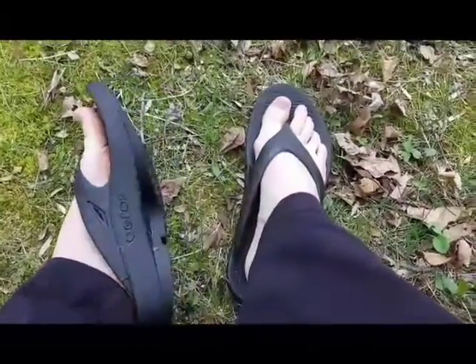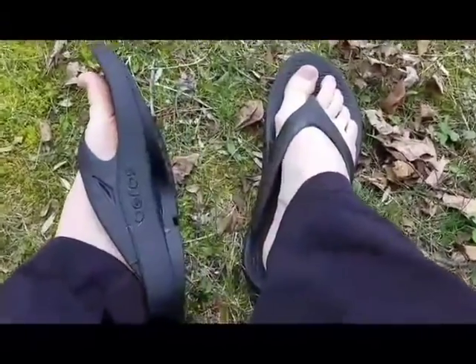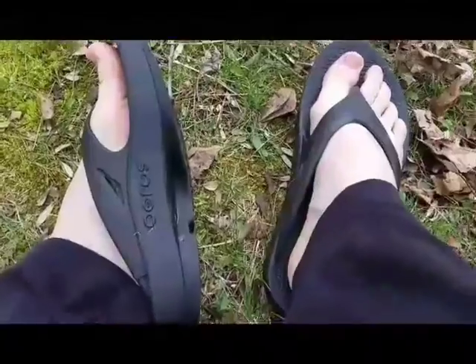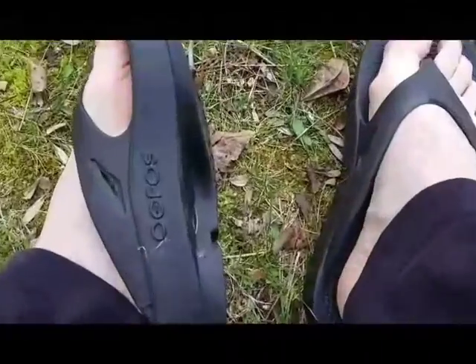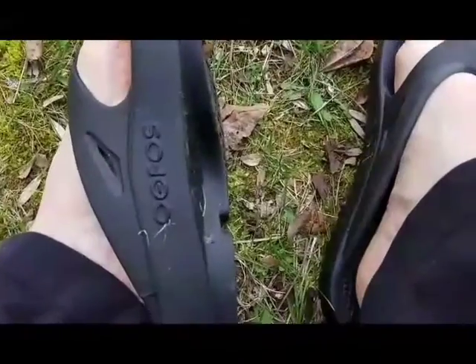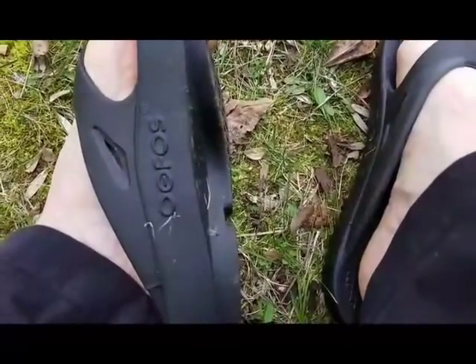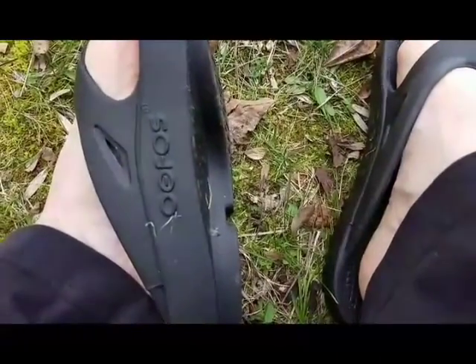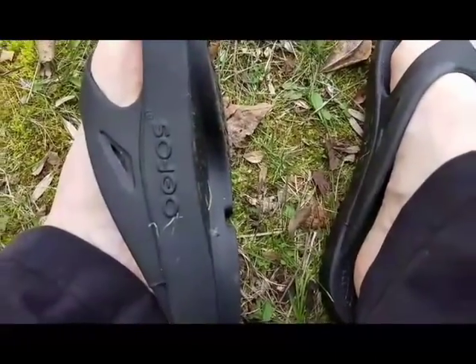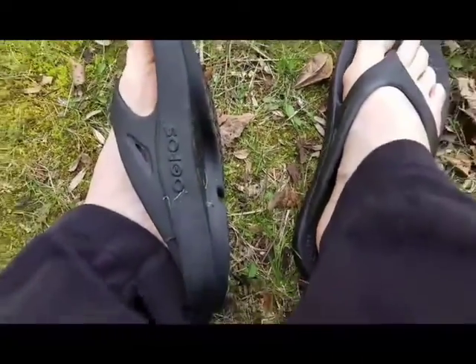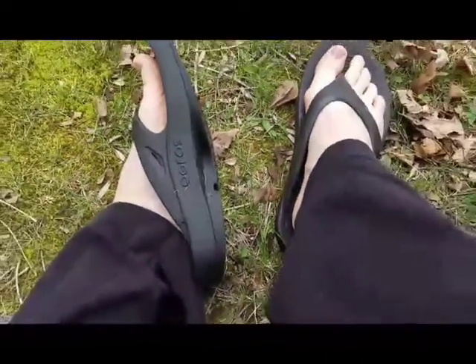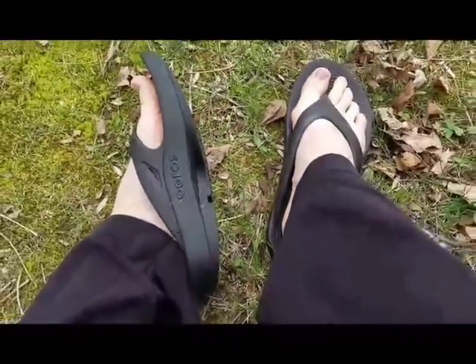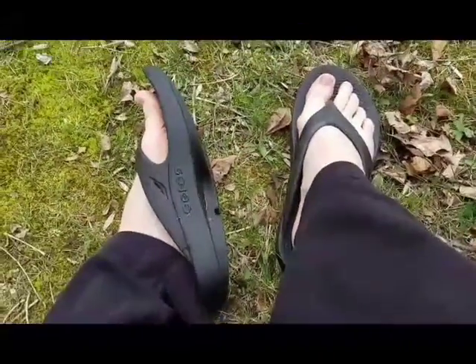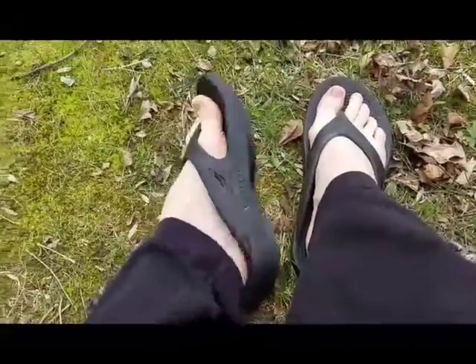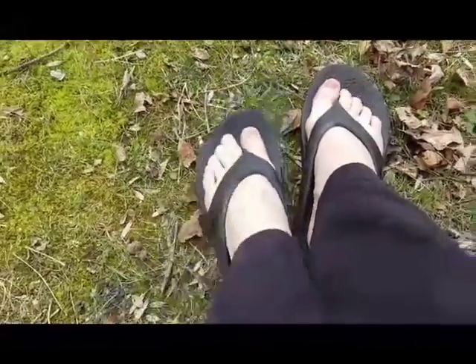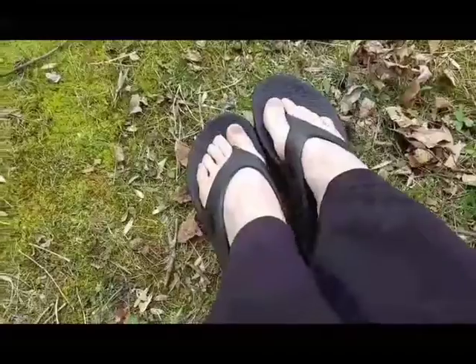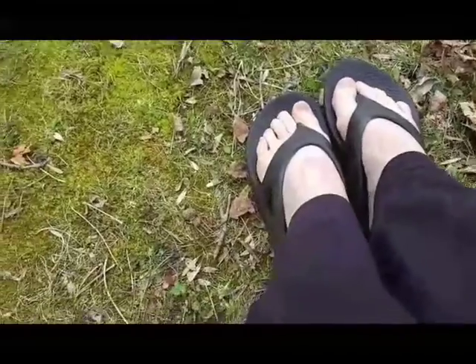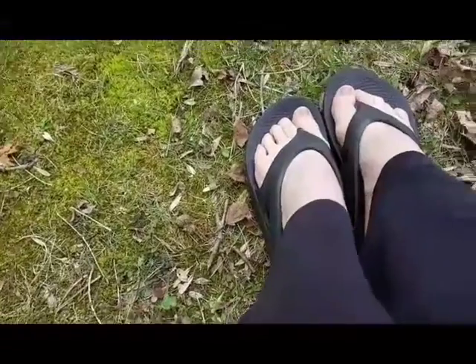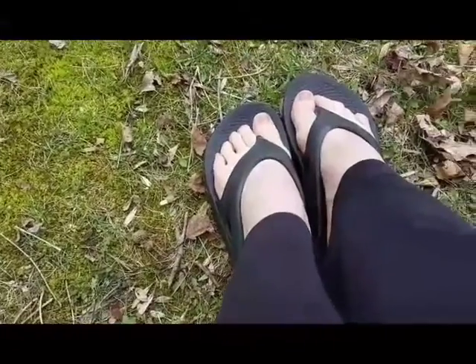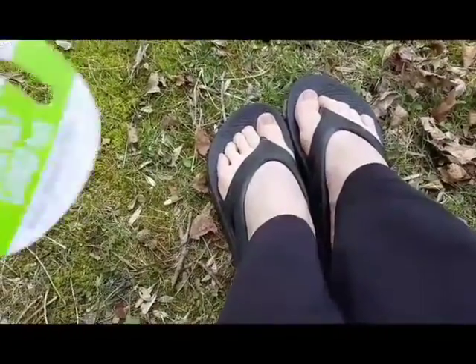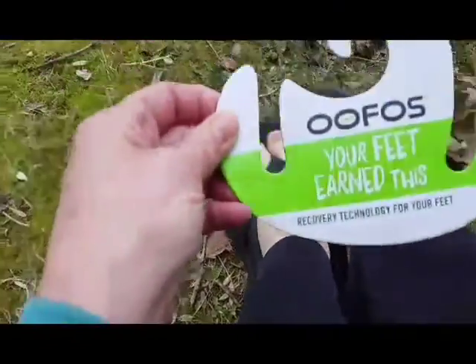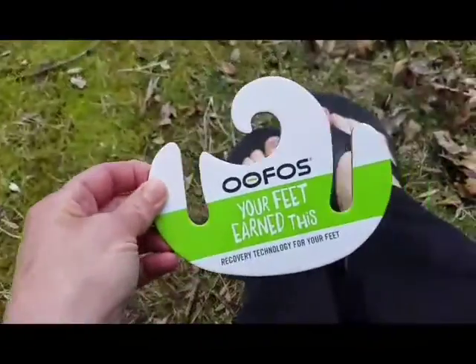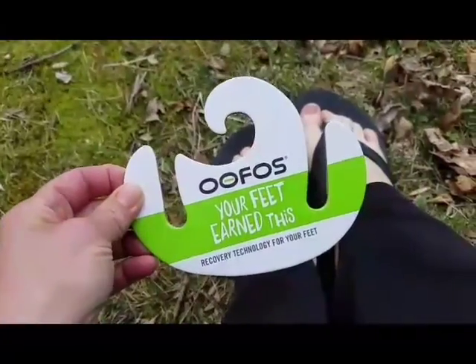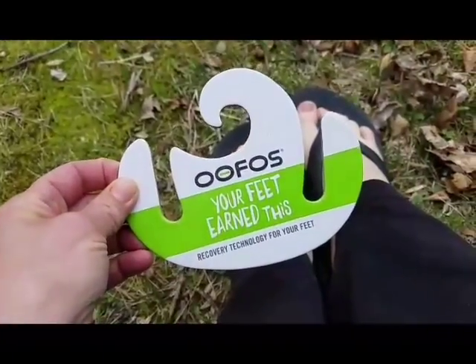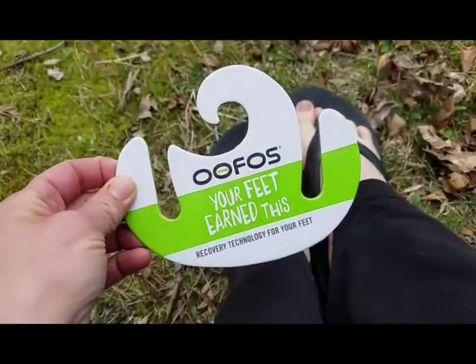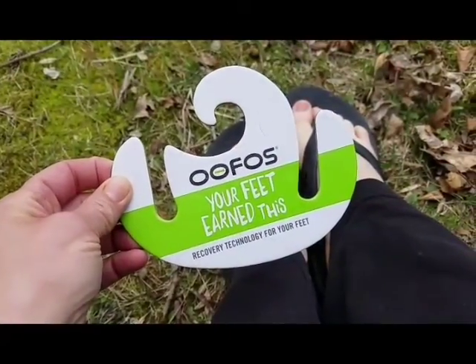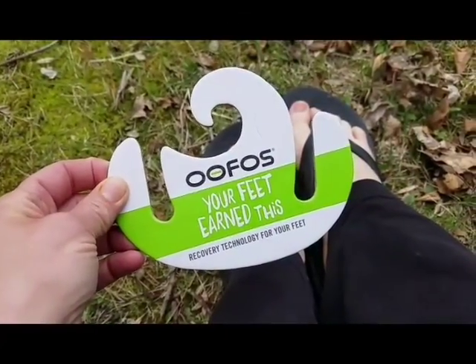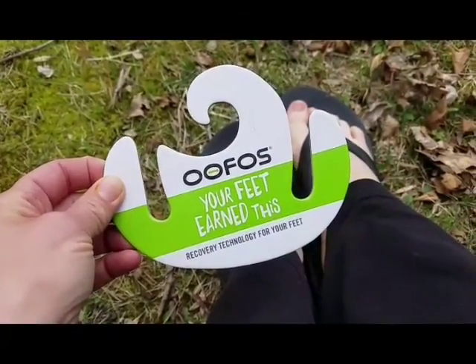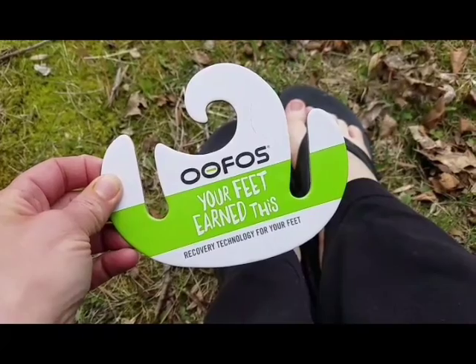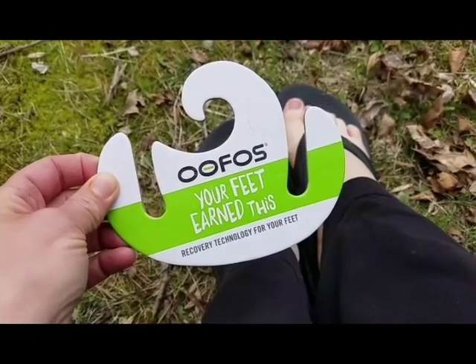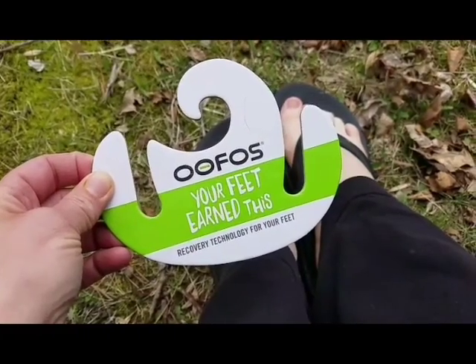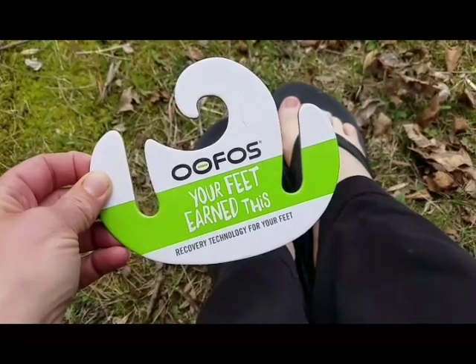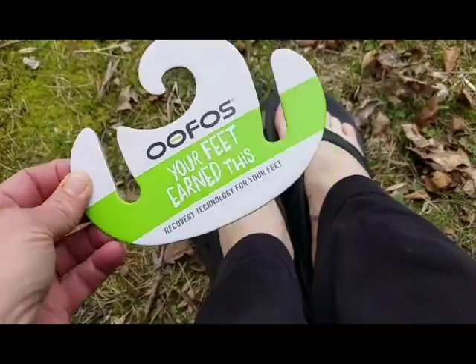They absolutely rock the boat. Look at these — they're called recovery shoes. This is the little label that came with them: 'Your feet burned this. Recovery technology for your feet.'